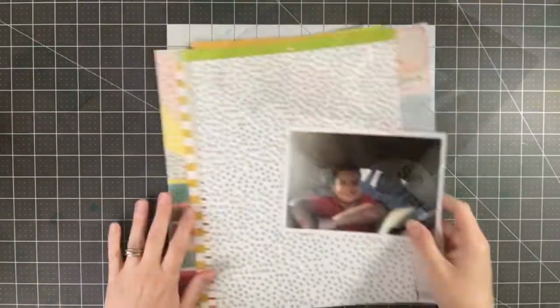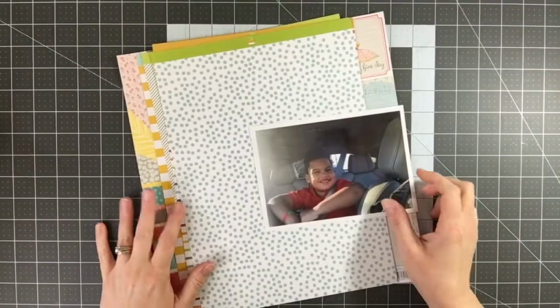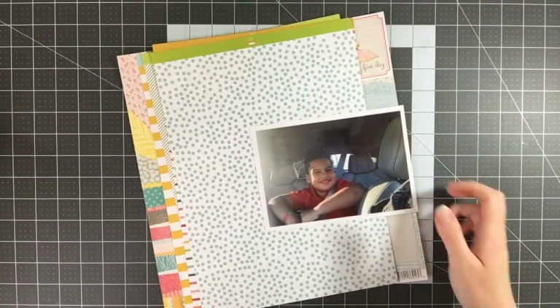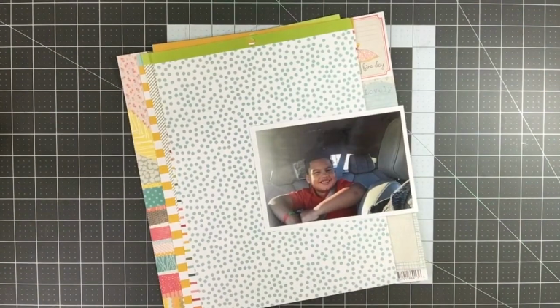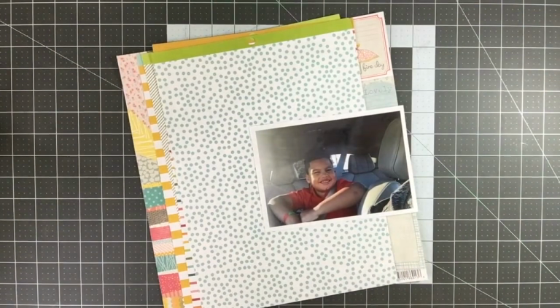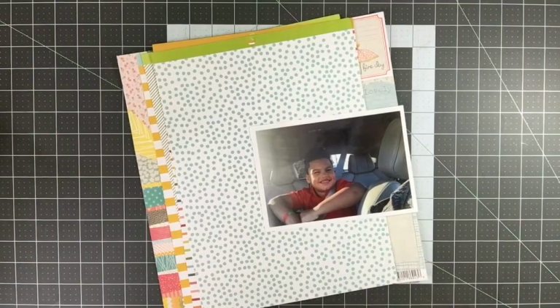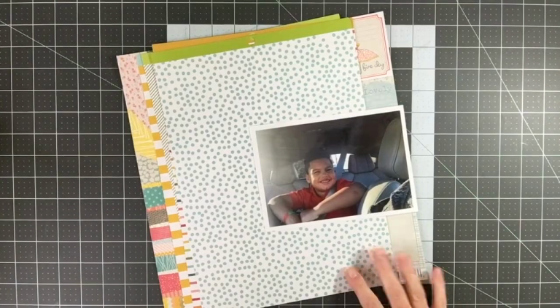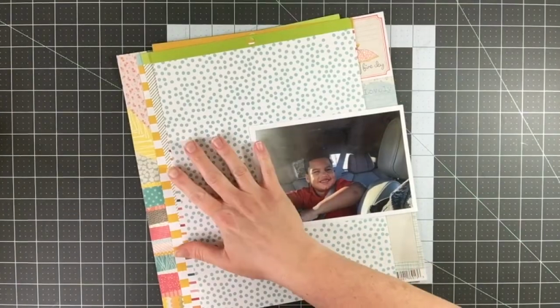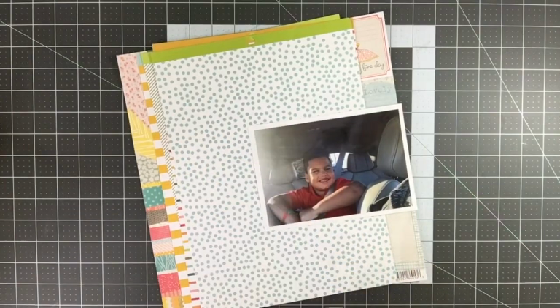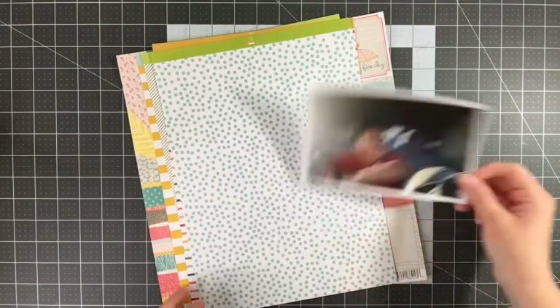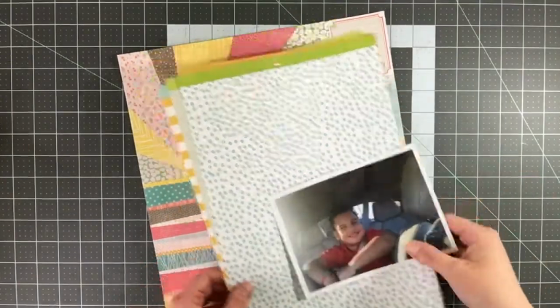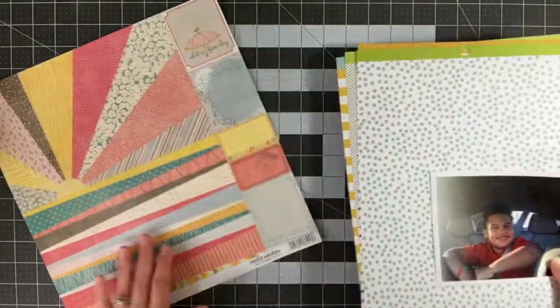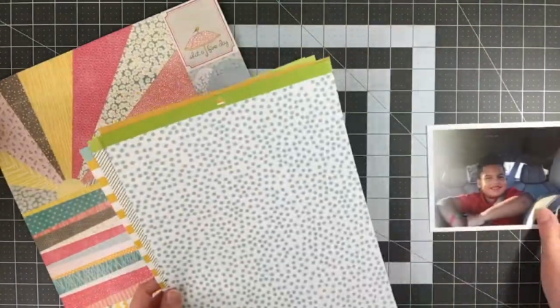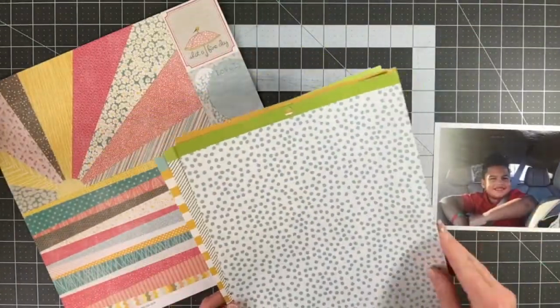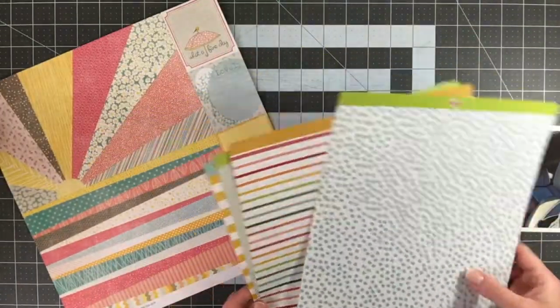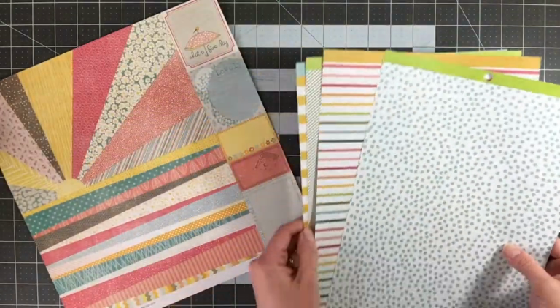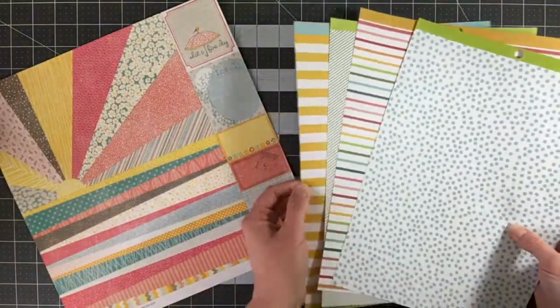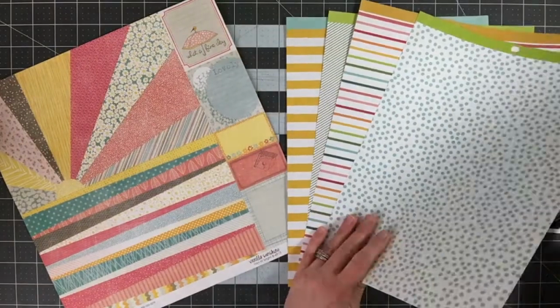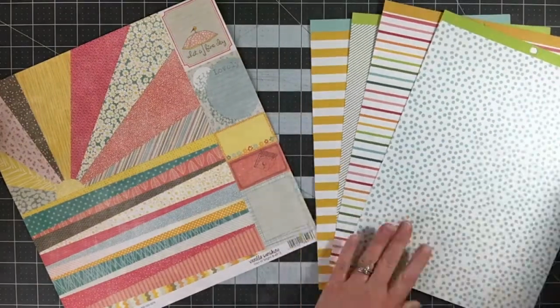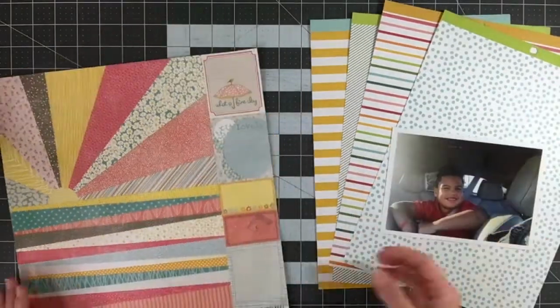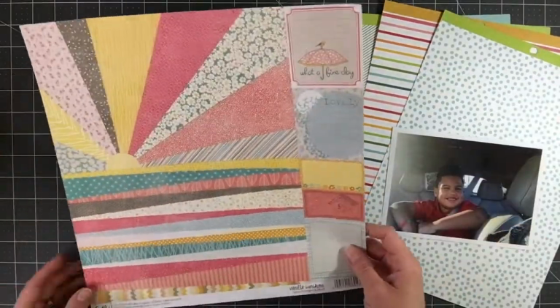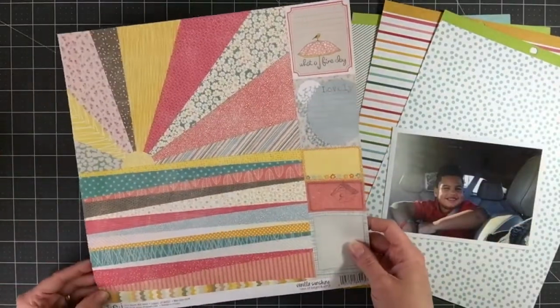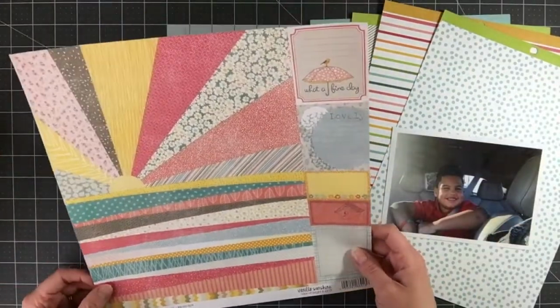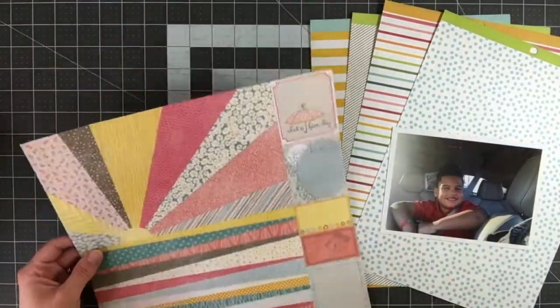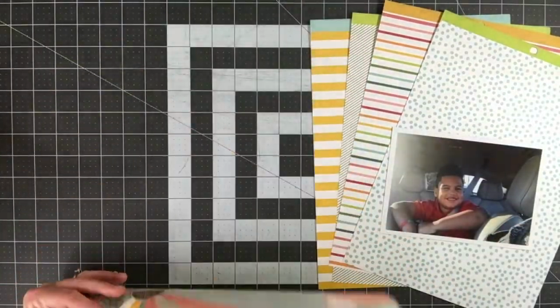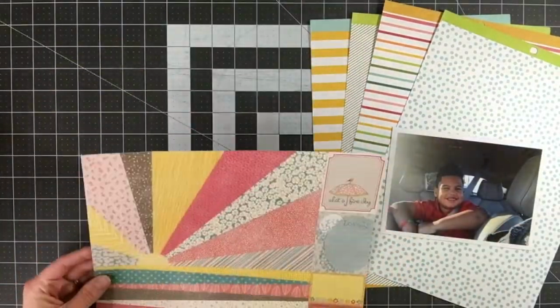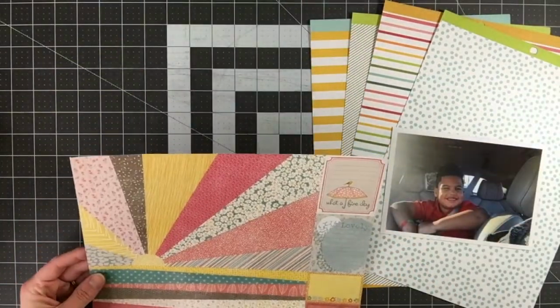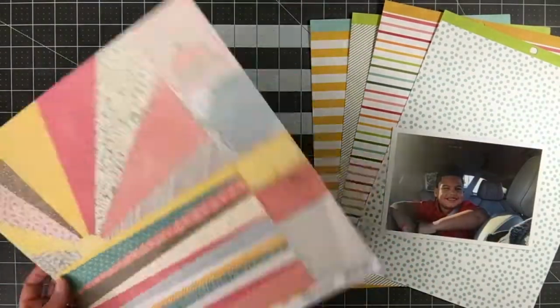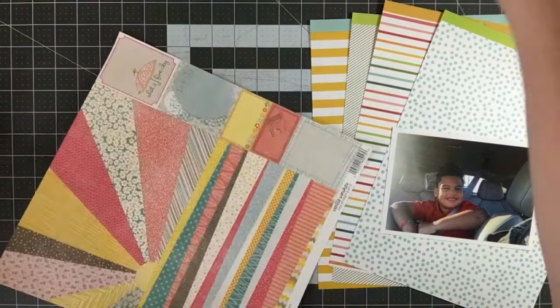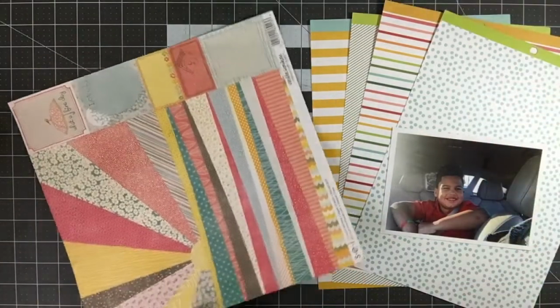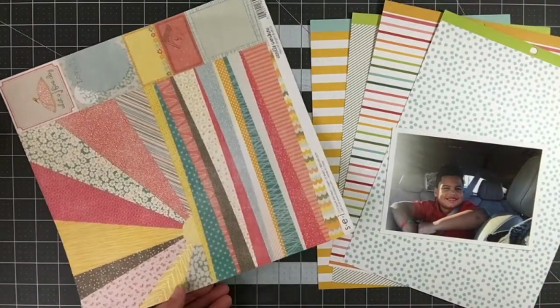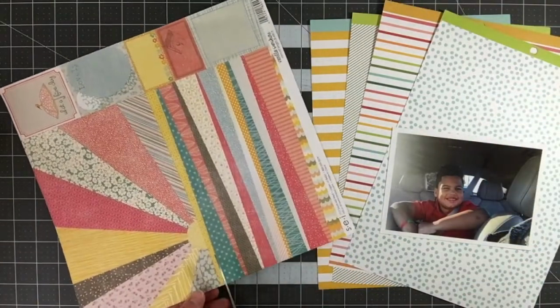Hey everyone! It's Melody with Design by Melody. I'm here with a 9x12 layout for you today. I have a process video, and last week I did a 9x12 layout, so I'm going to go ahead and do a layout to go on the back side of that in my album.